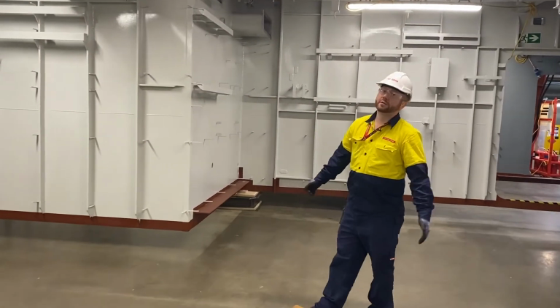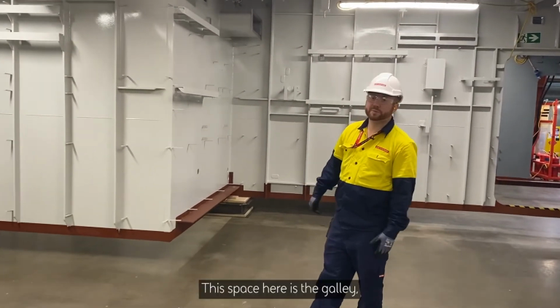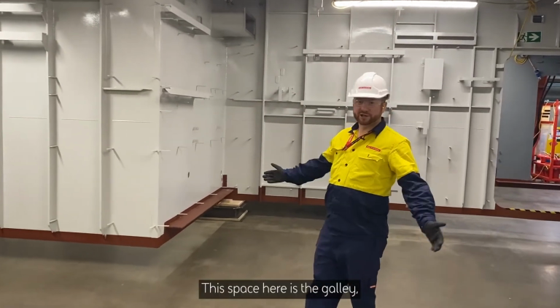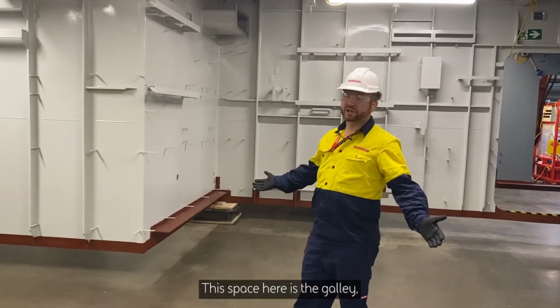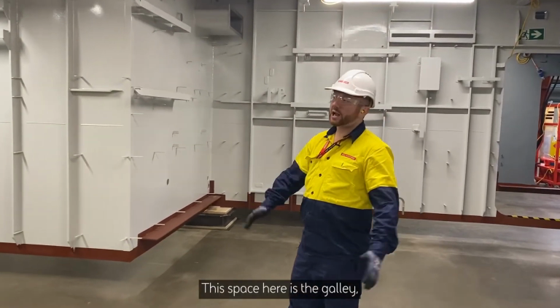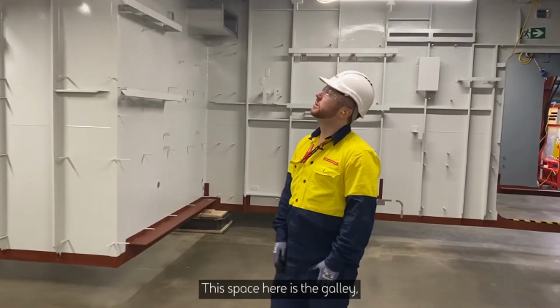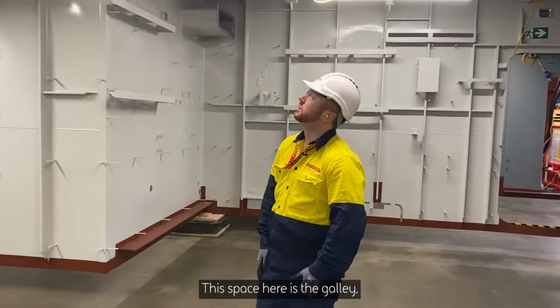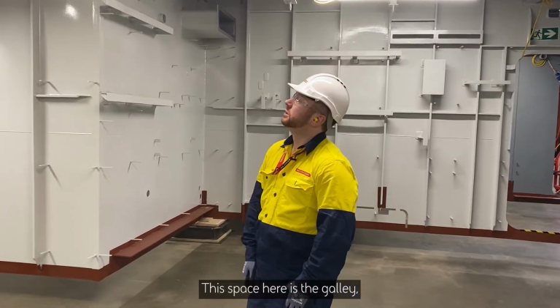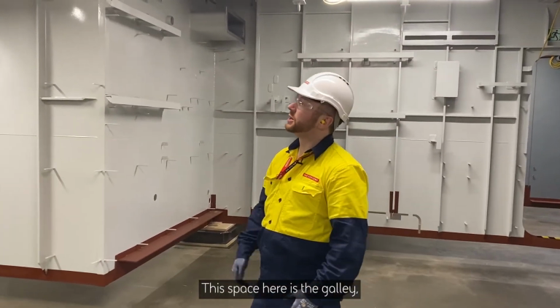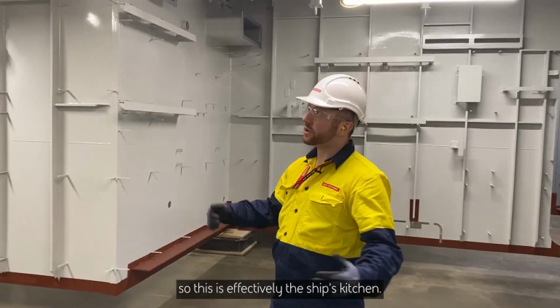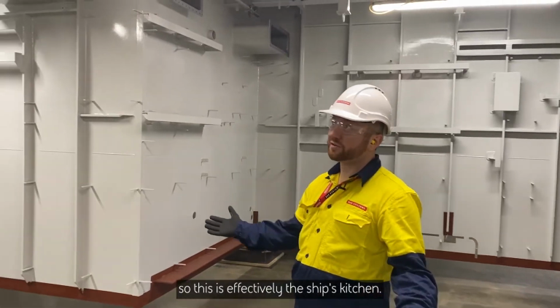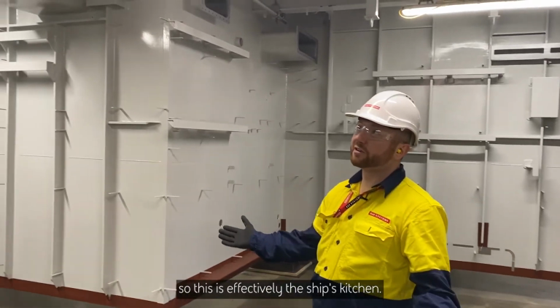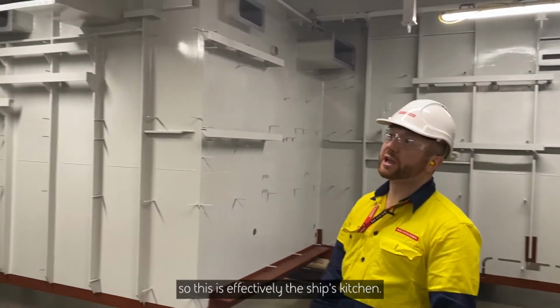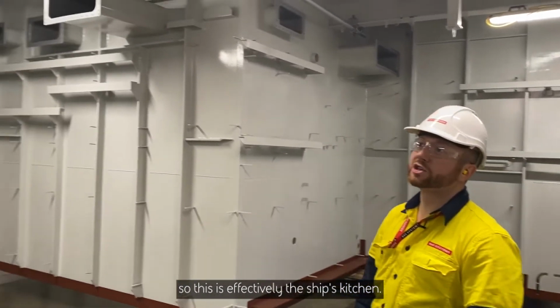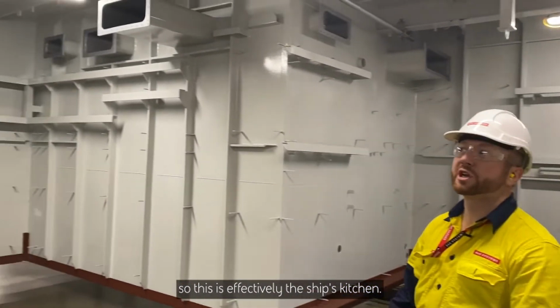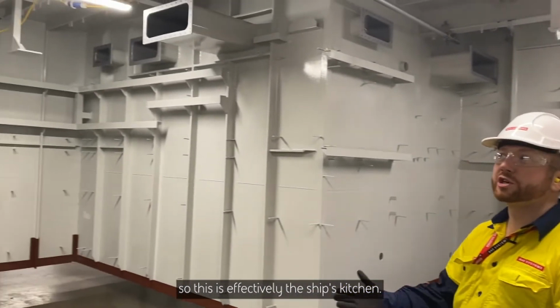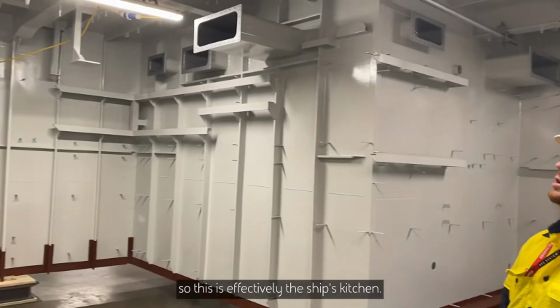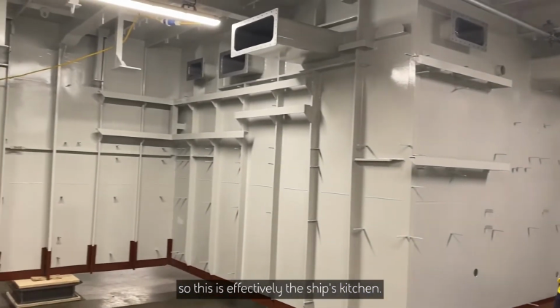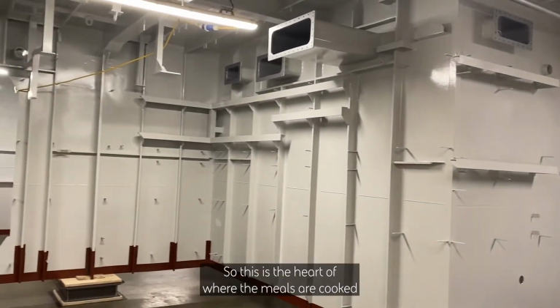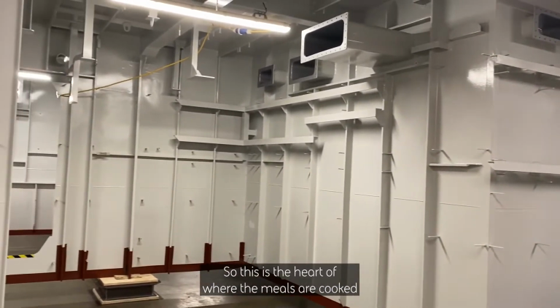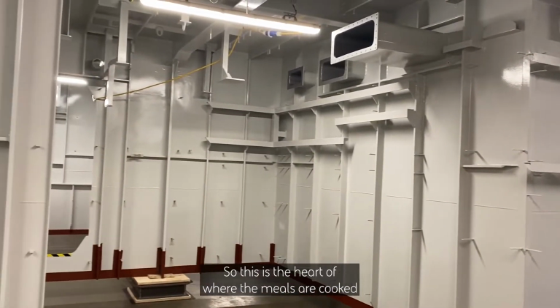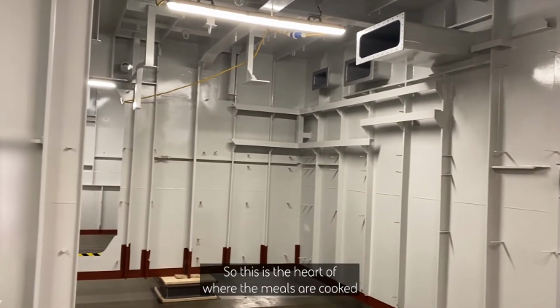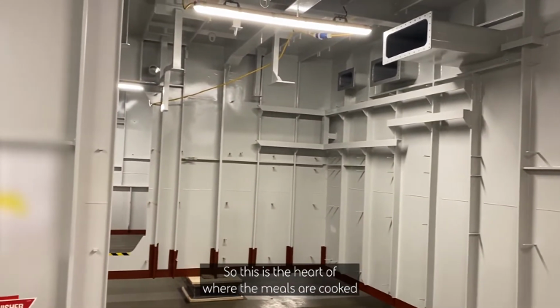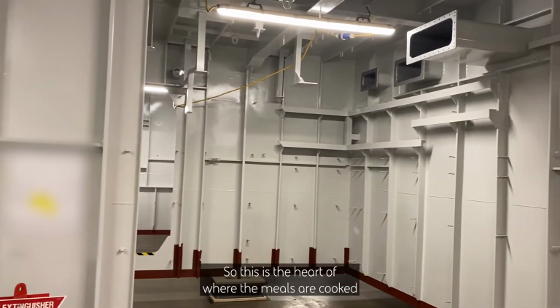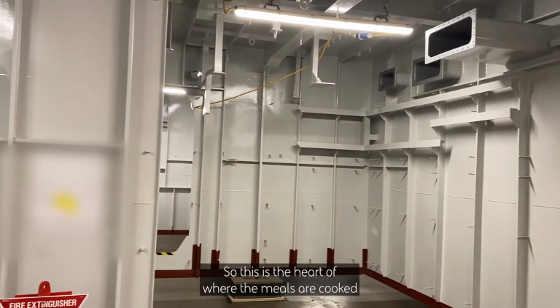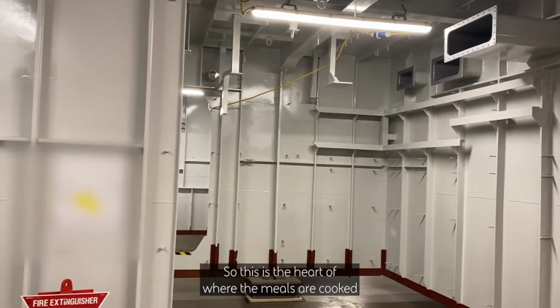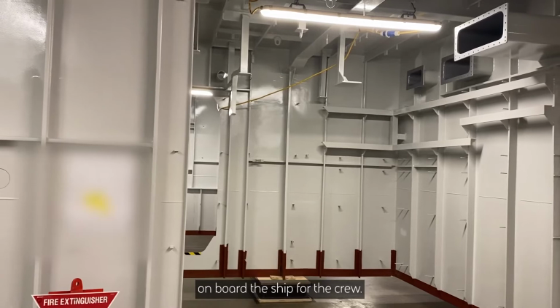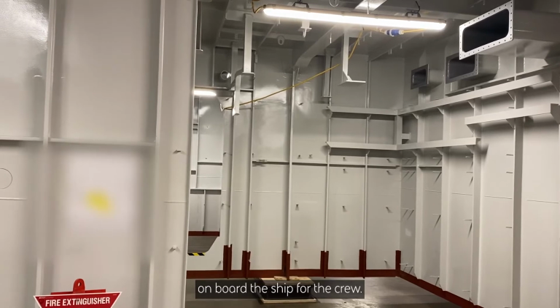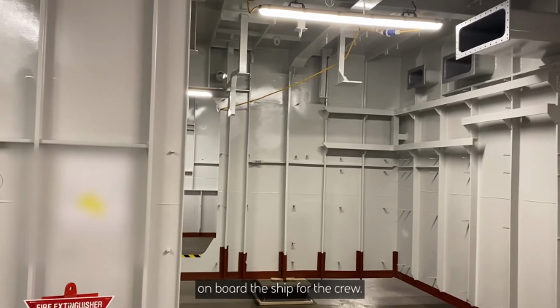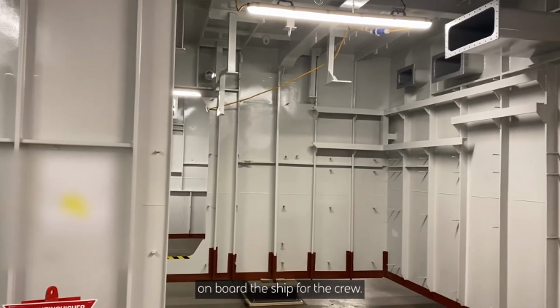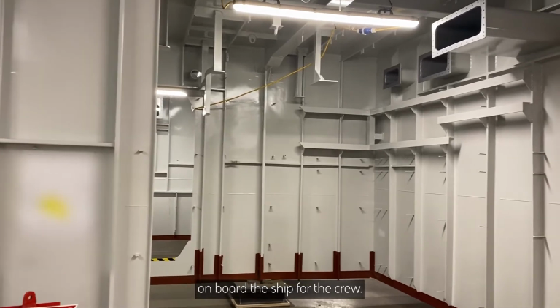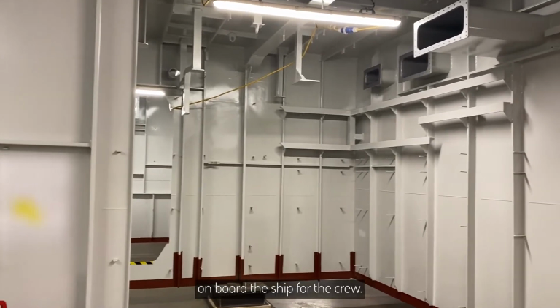This space here is the galley — effectively the ship's kitchen, the heart of where the meals are cooked on board the ship for the crew.